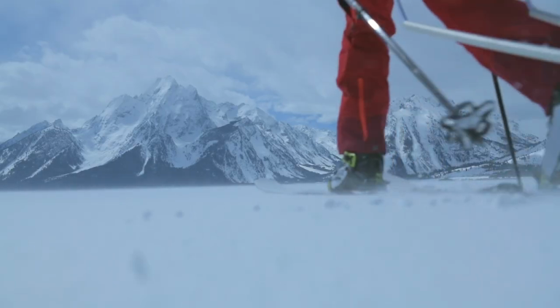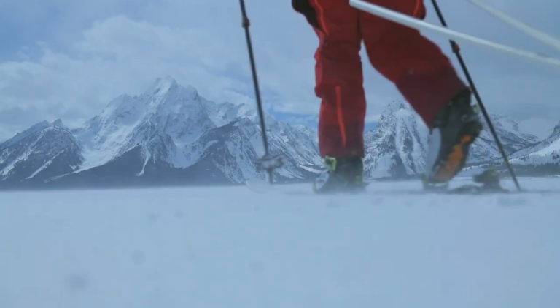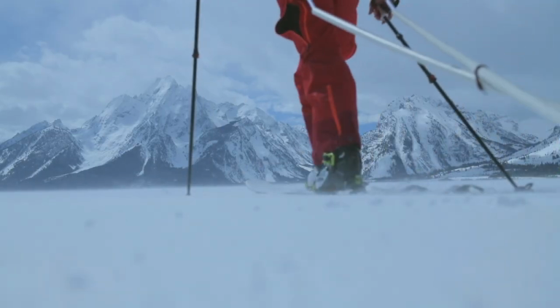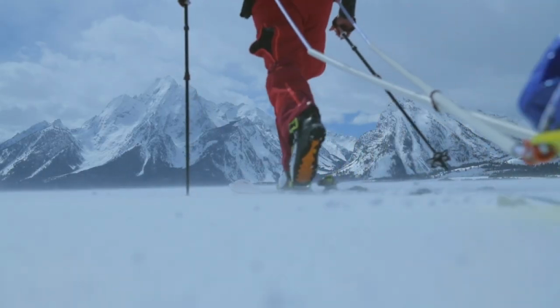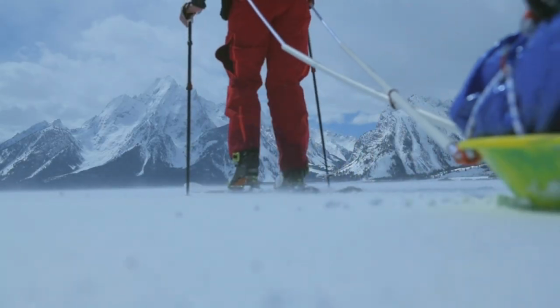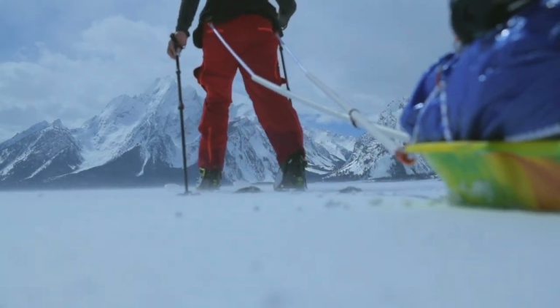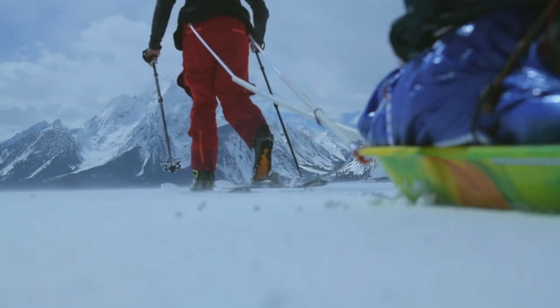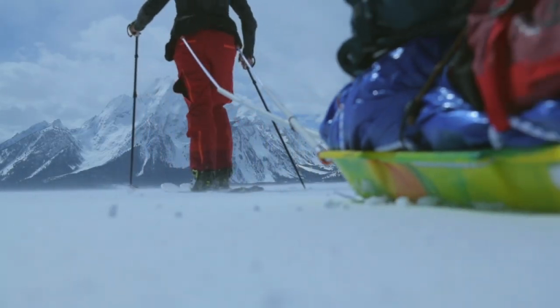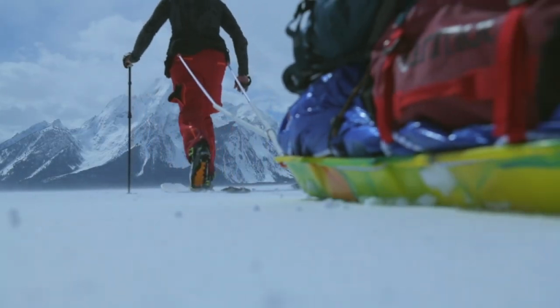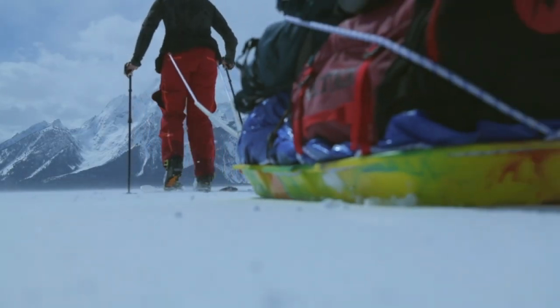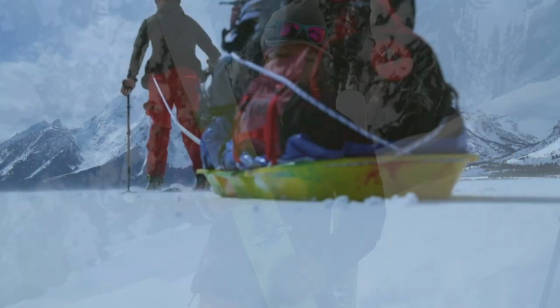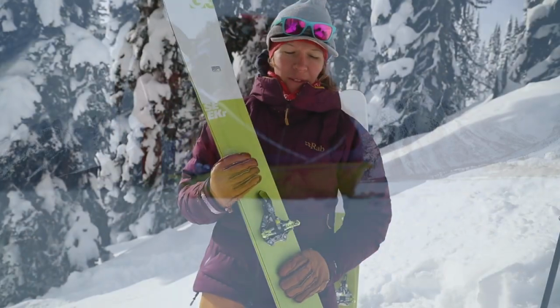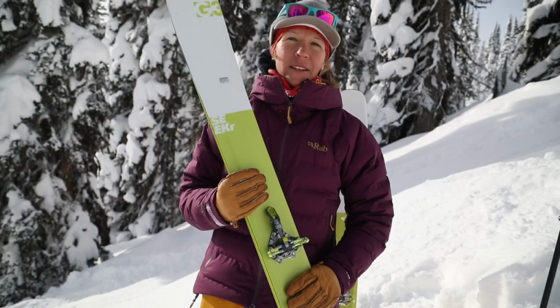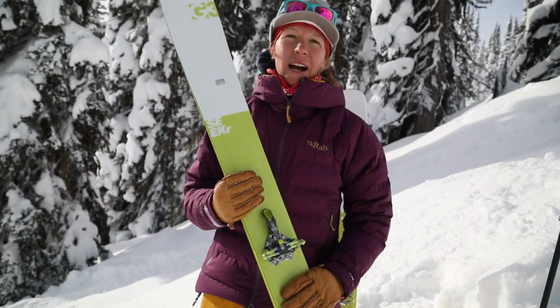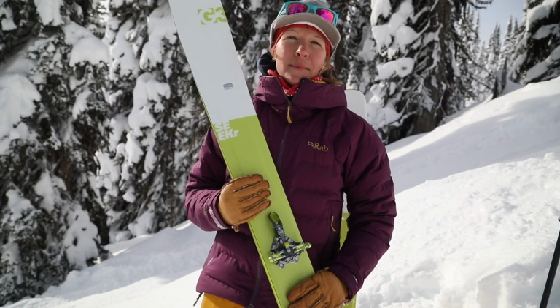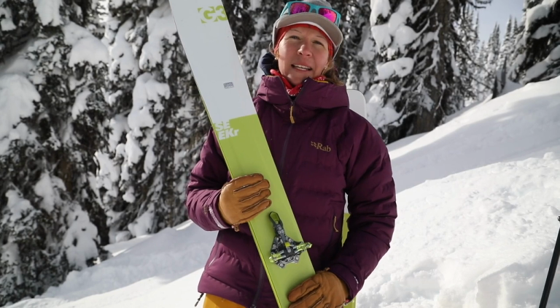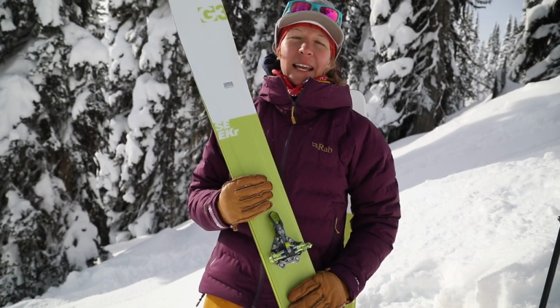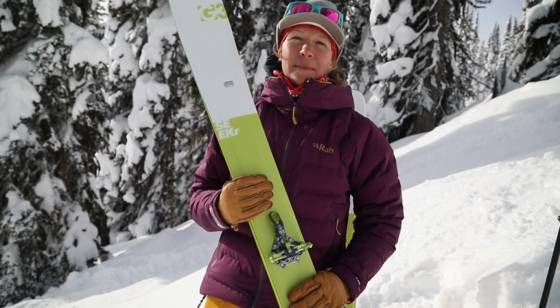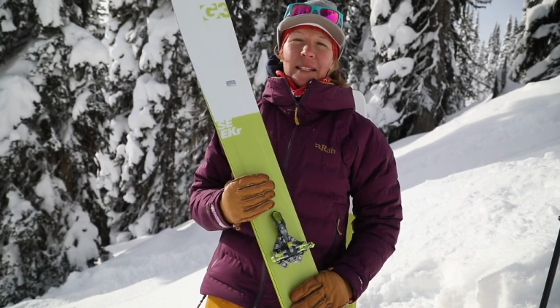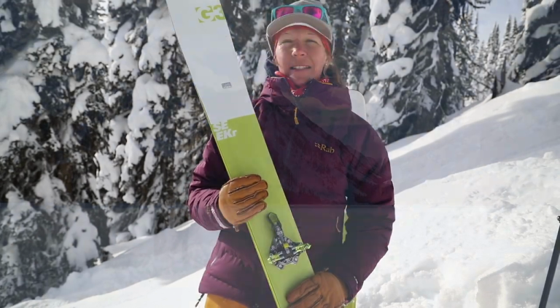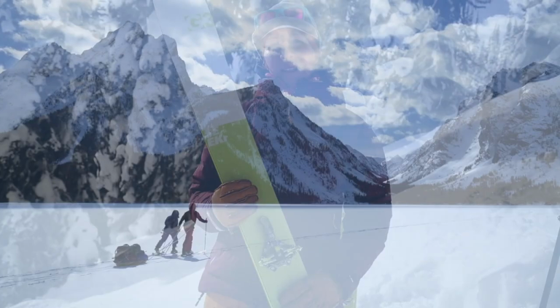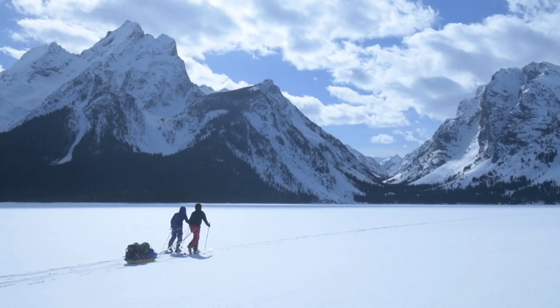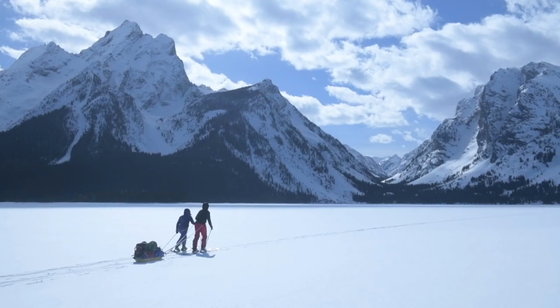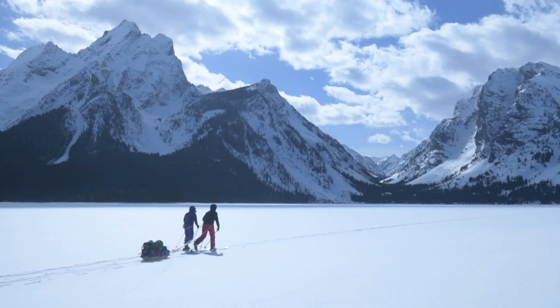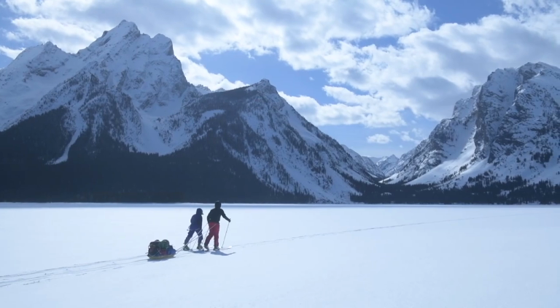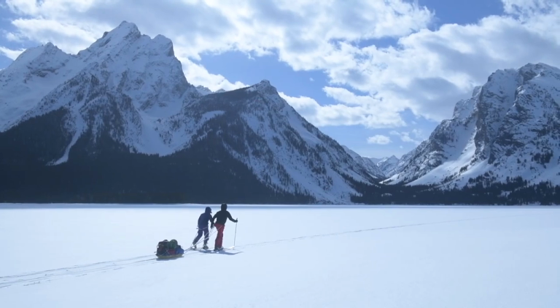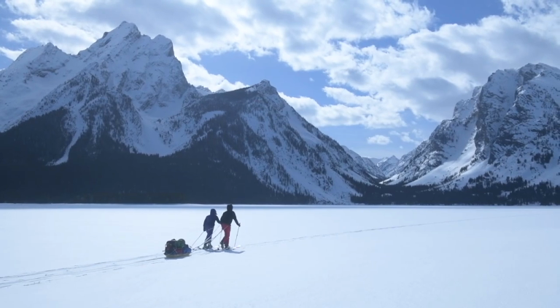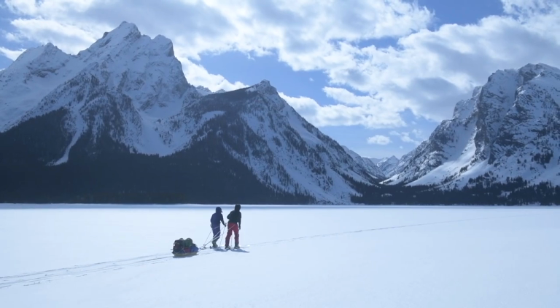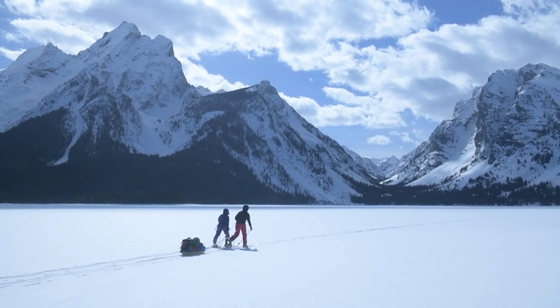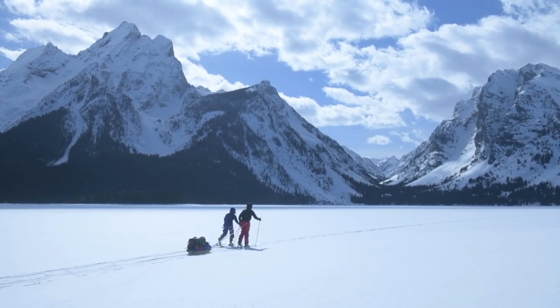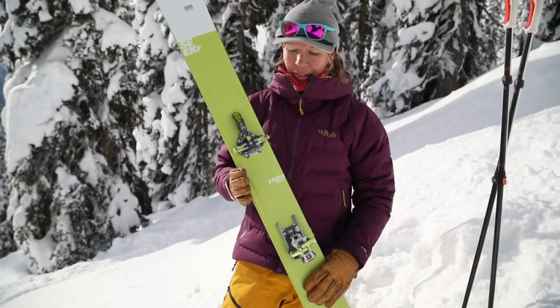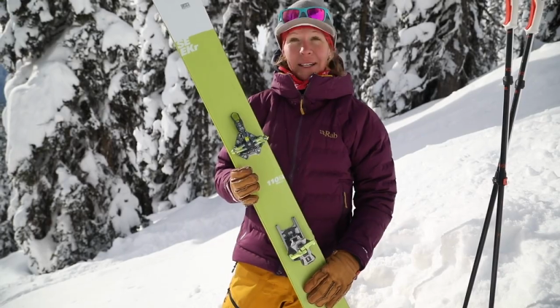When you go in the backcountry, every single gram counts. G3 took their ION binding and basically slimmed it down to make a super rad binding that's lightweight. Check it out!